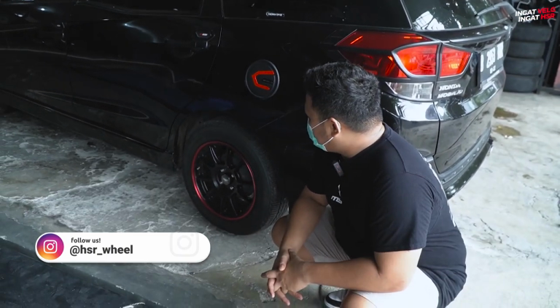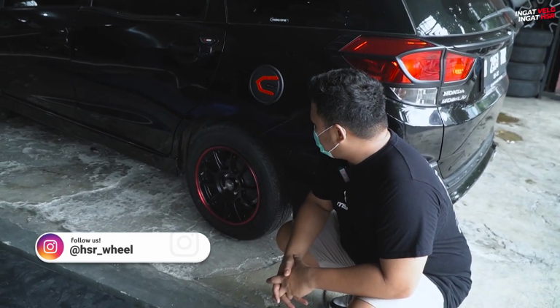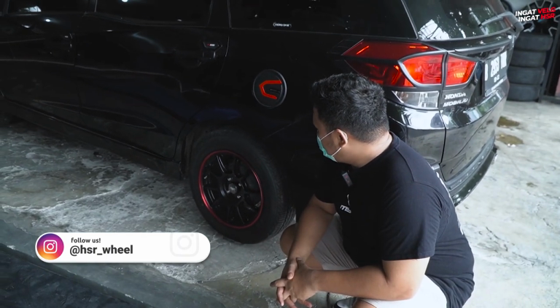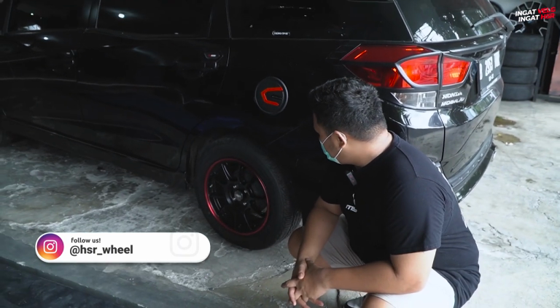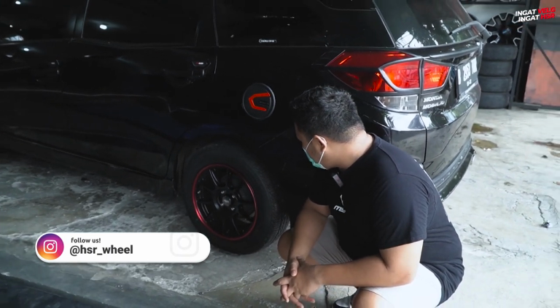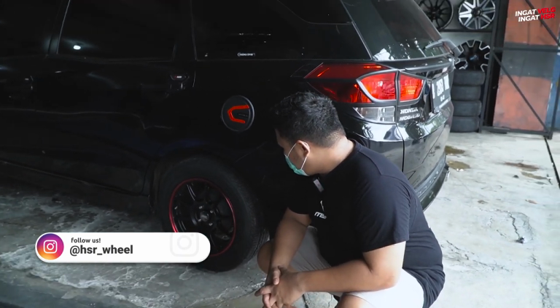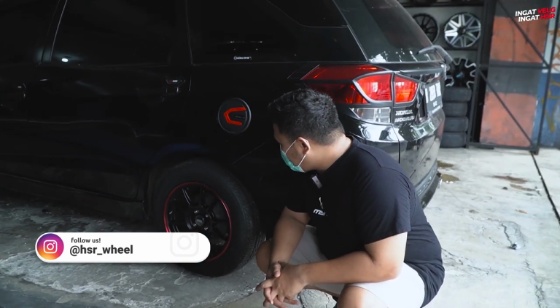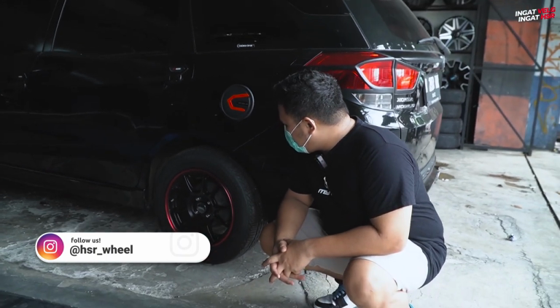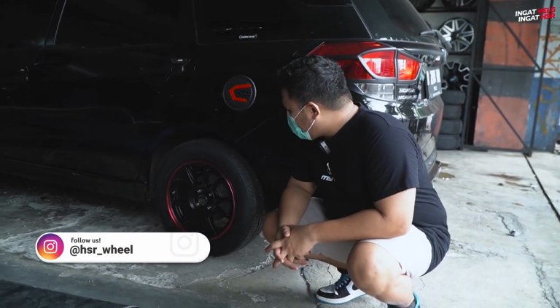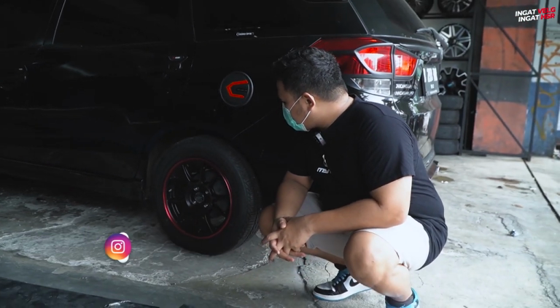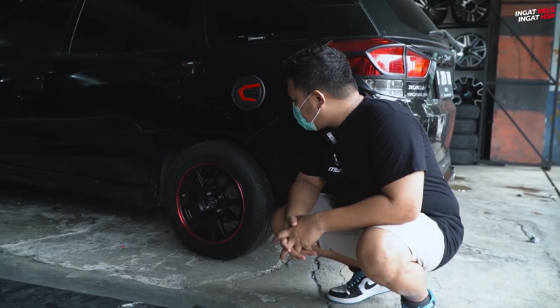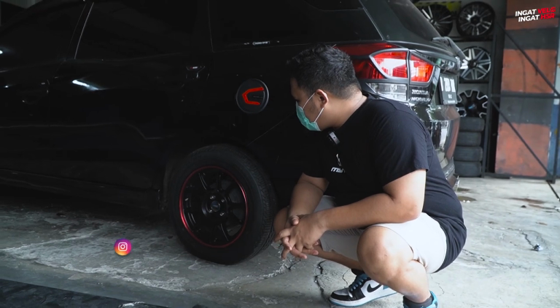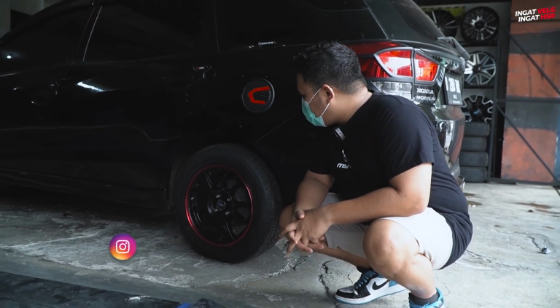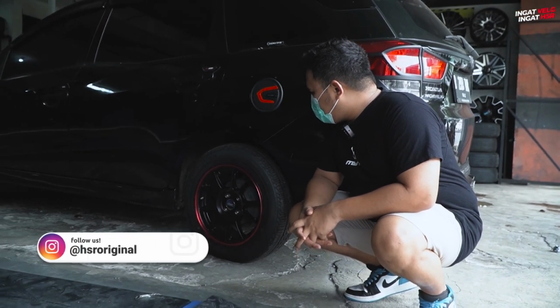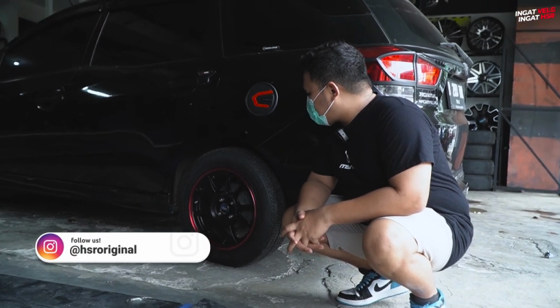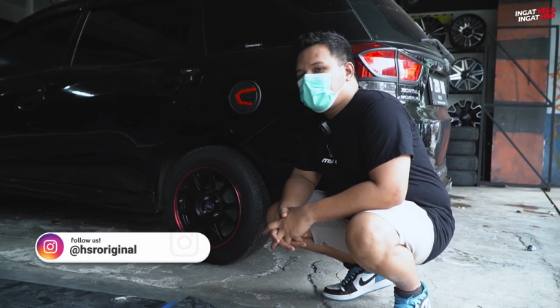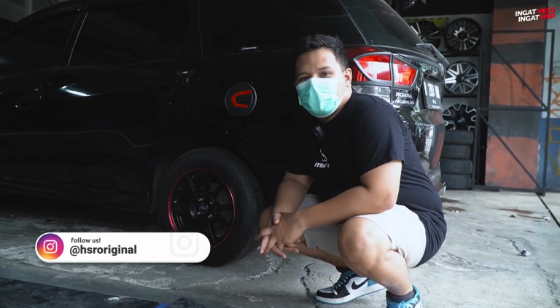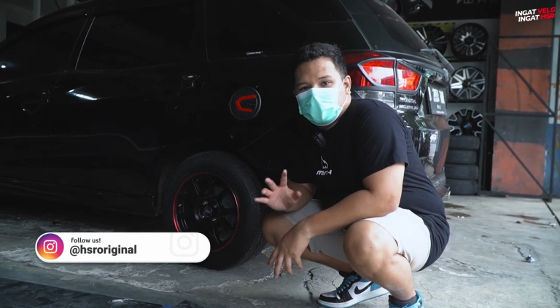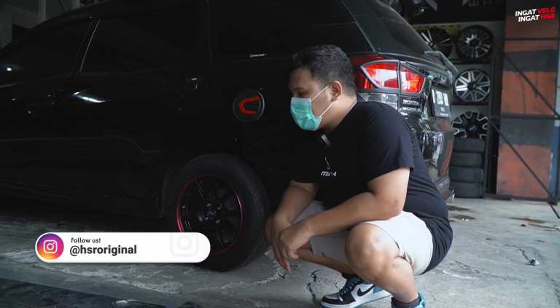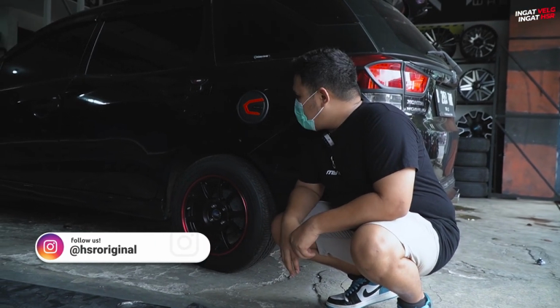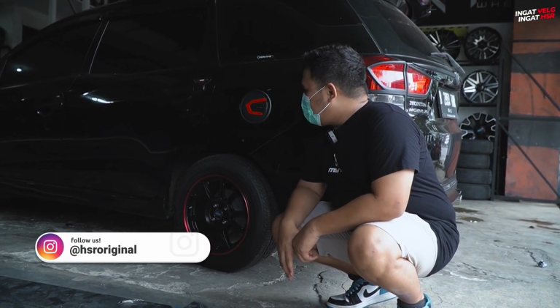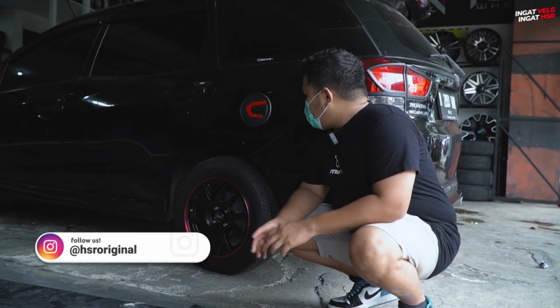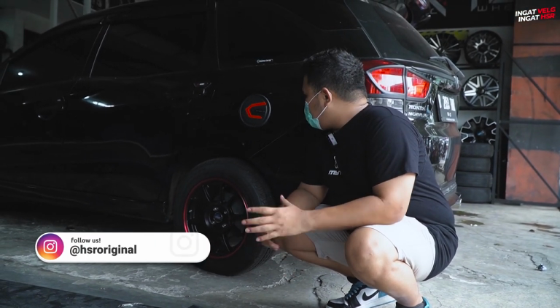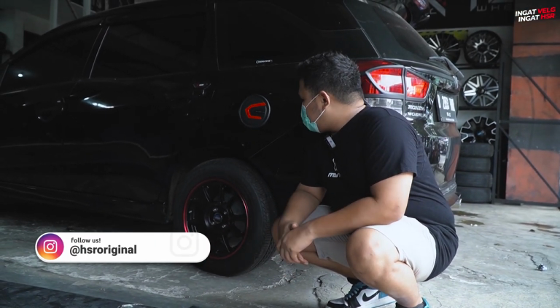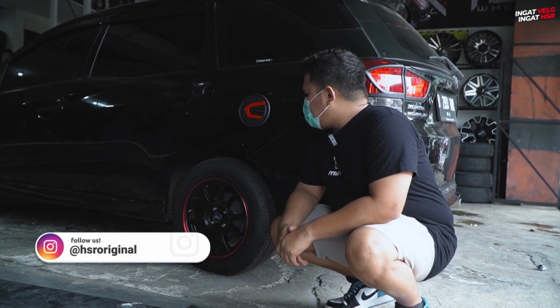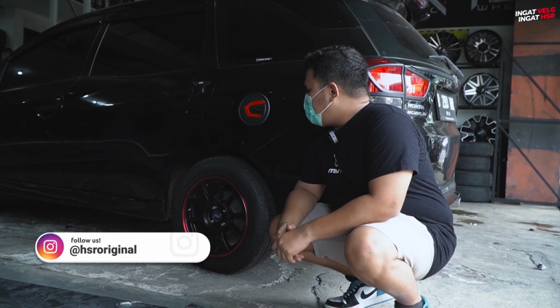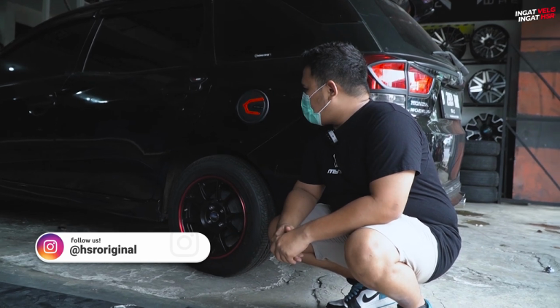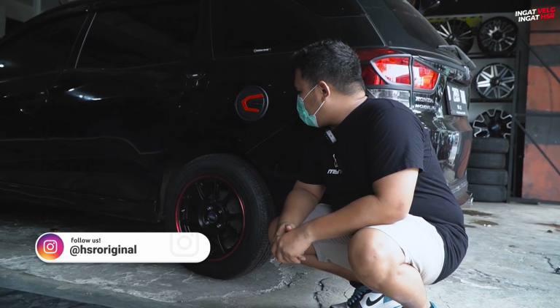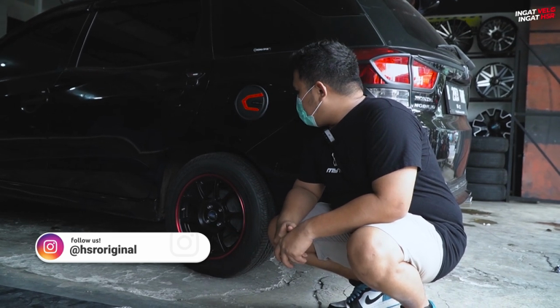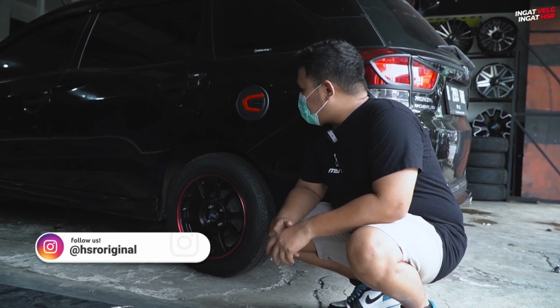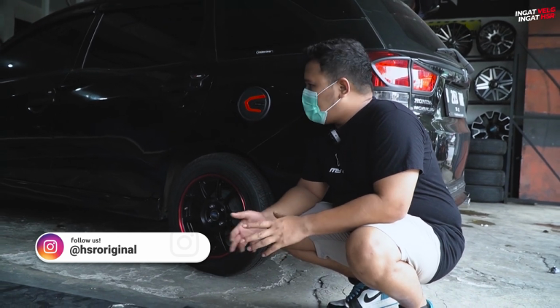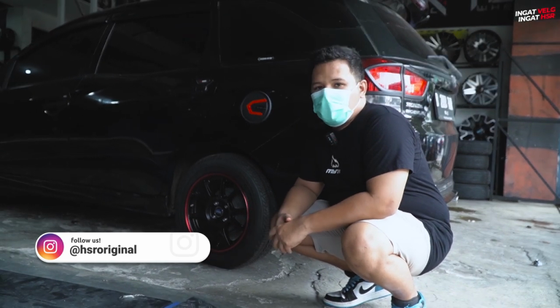Ganteng banget nih. Pakai bannya Eco Plus 195/60 Ring 15. Buat teman-teman yang pakai mobil-mobil LCGC, atau mobil-mobil yang seperti Mobilio,